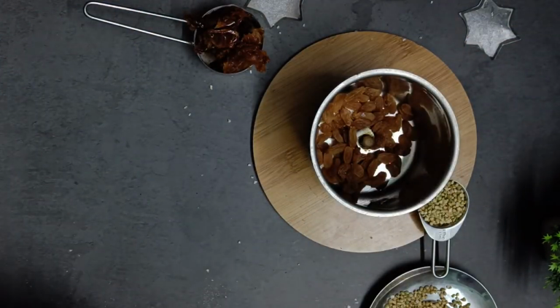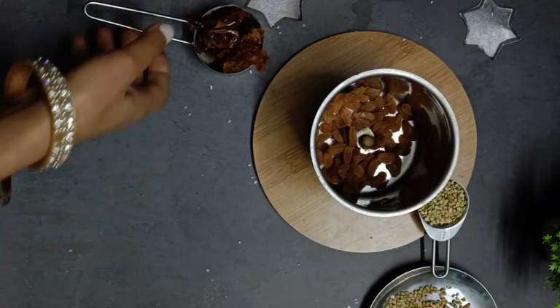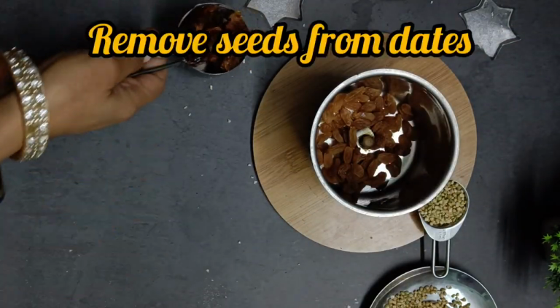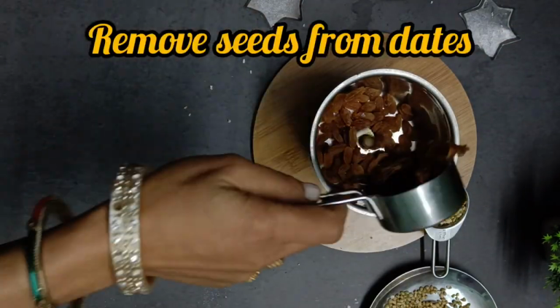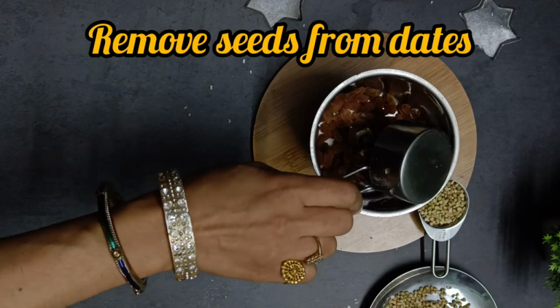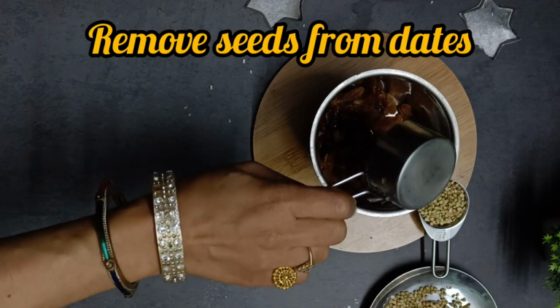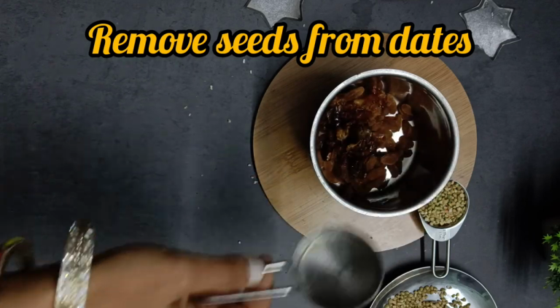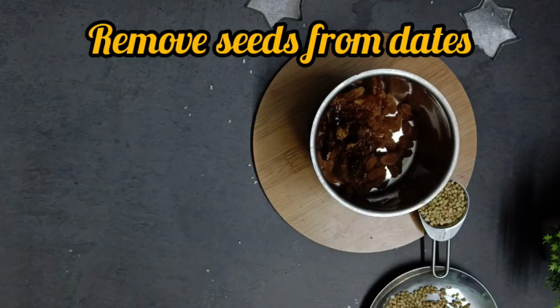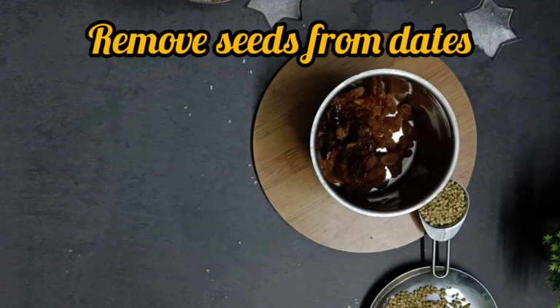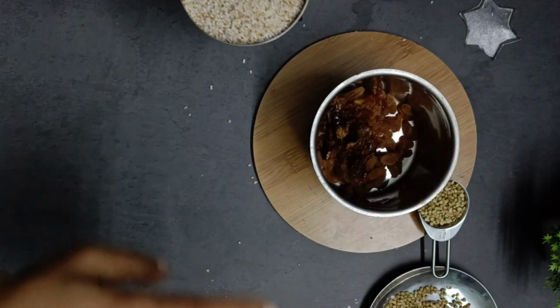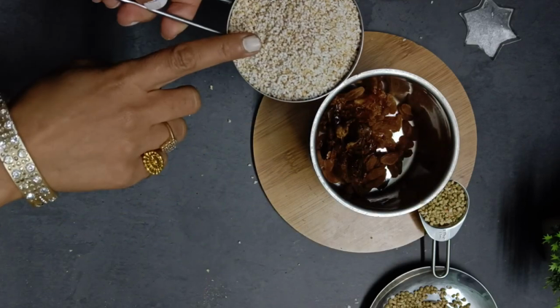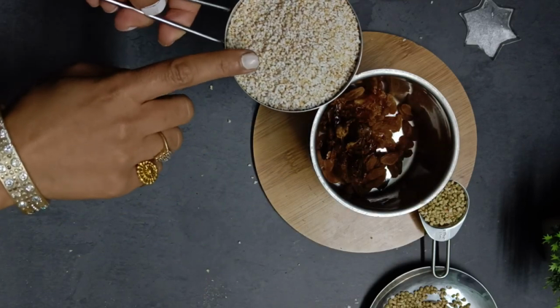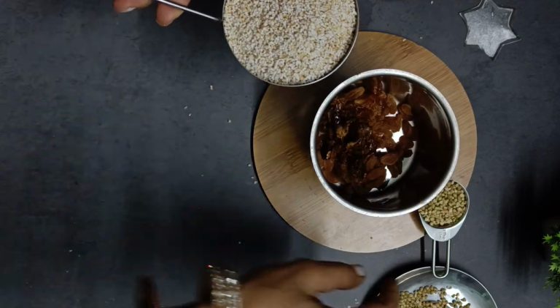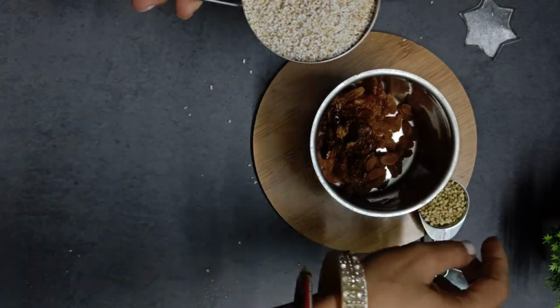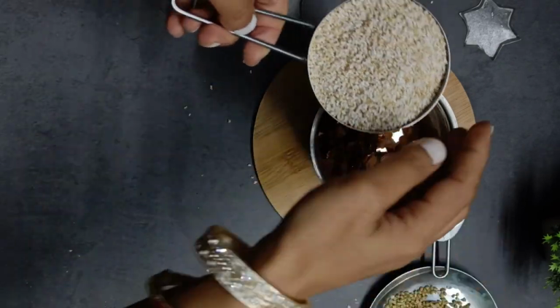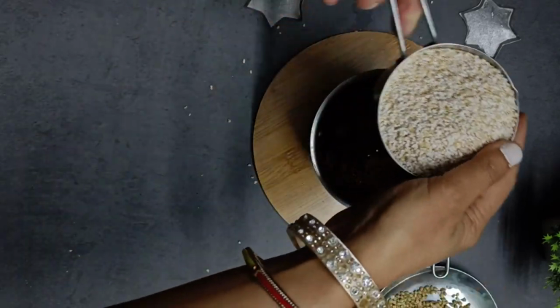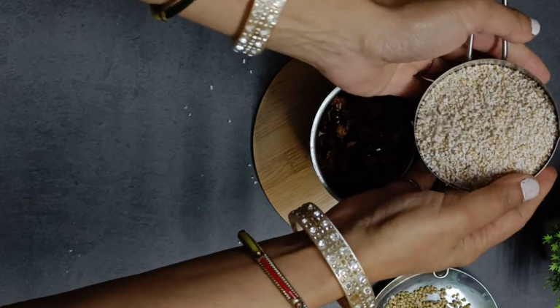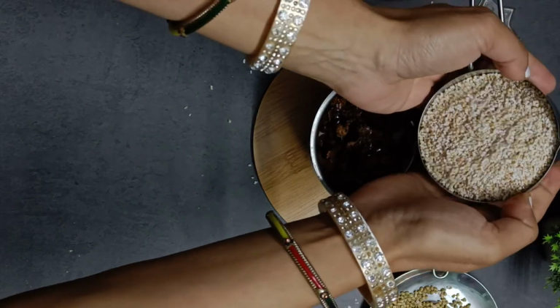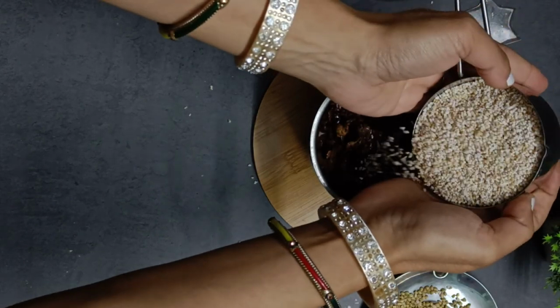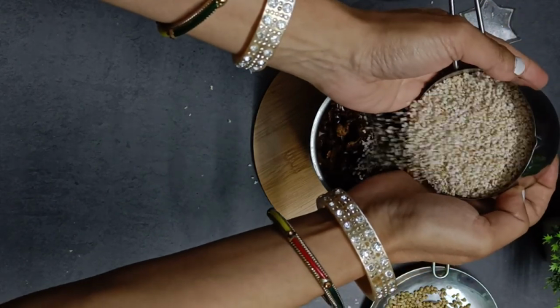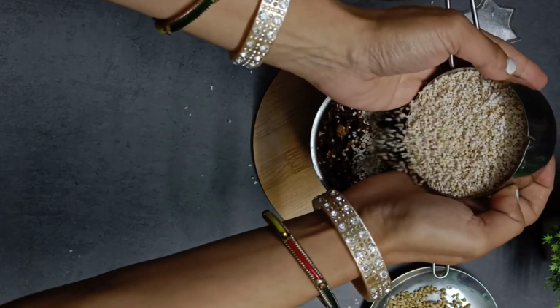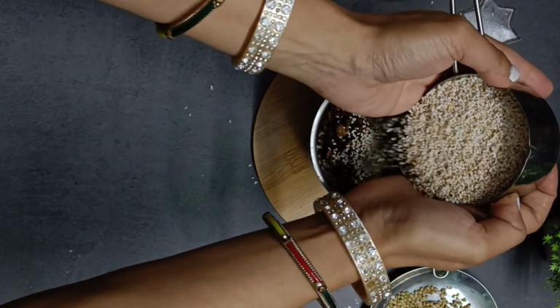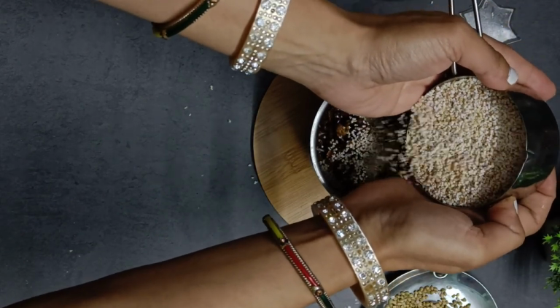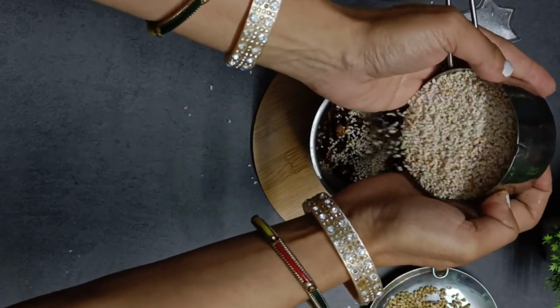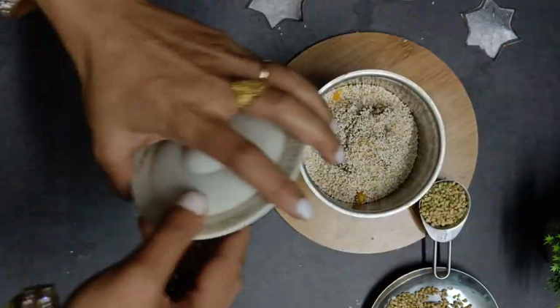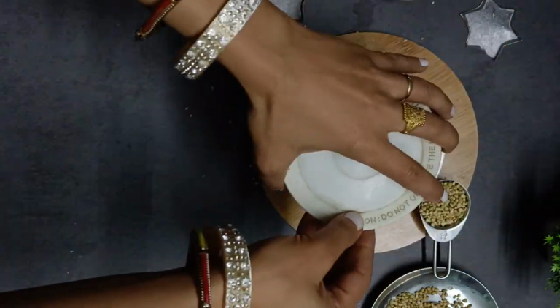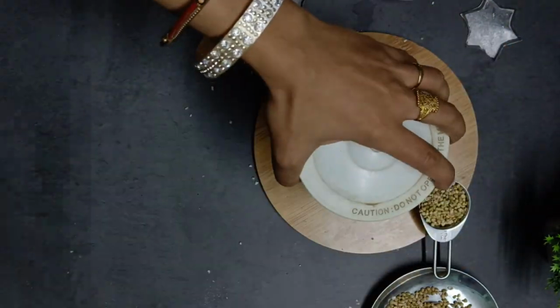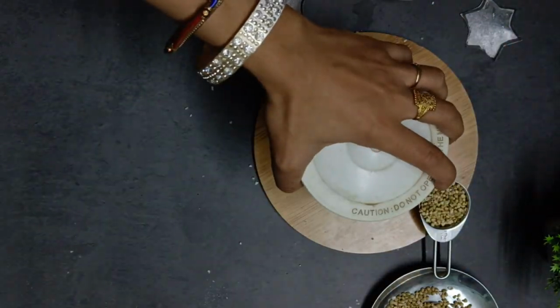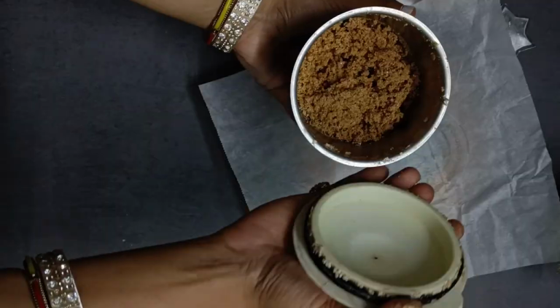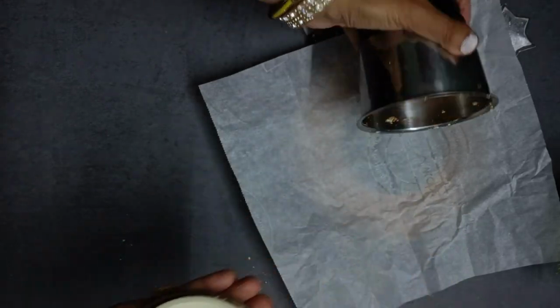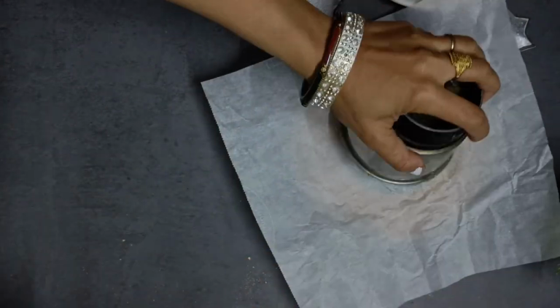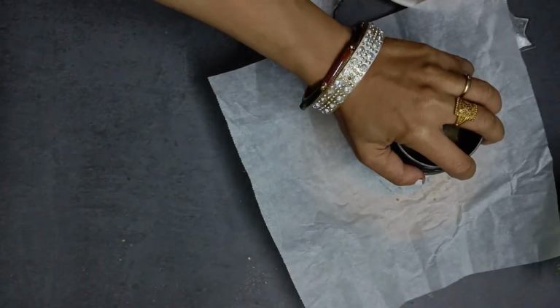To make these delicious gluten free energy balls, take 6 dates, one fourth cup of raisins and half cup of puffed amaranth. I have already shown how to puff amaranth at home. Pulse it all together until it looks like a clump.